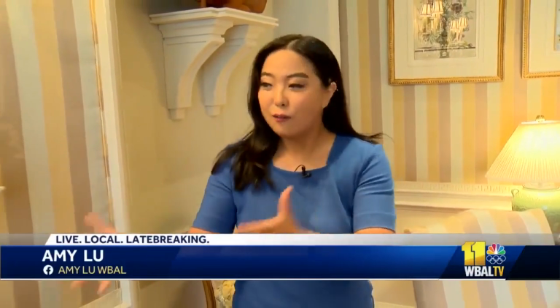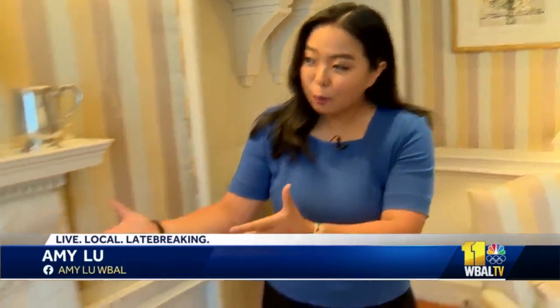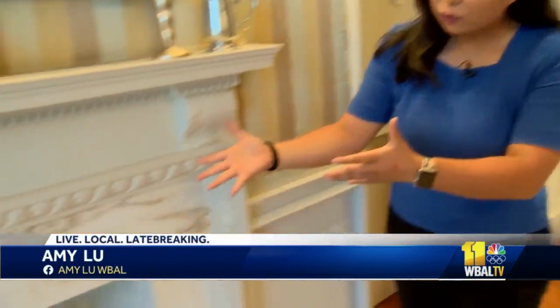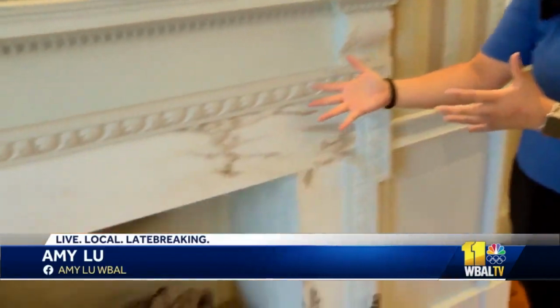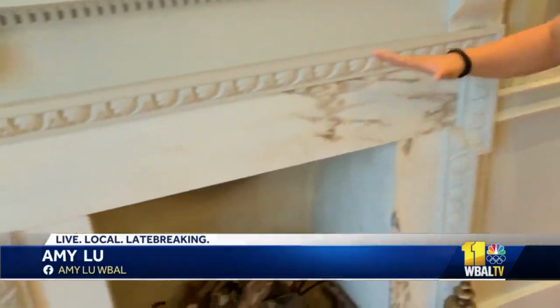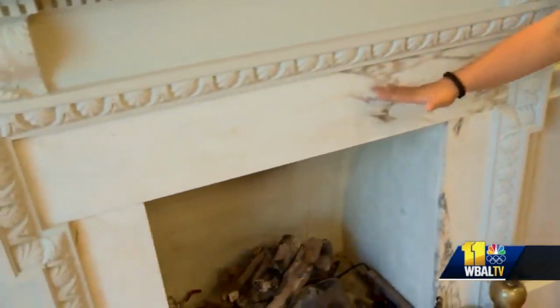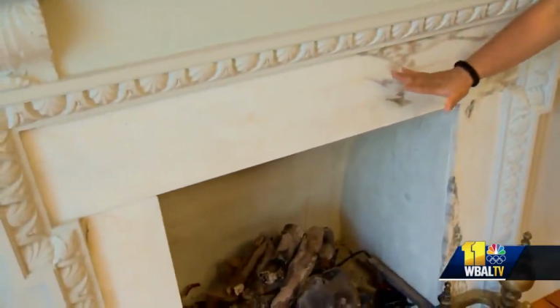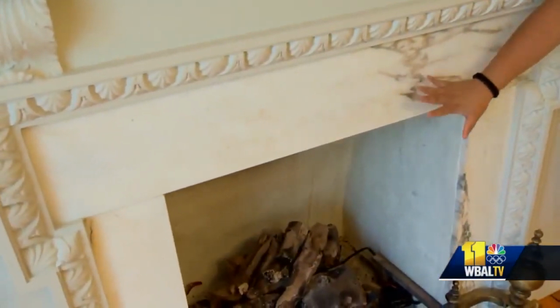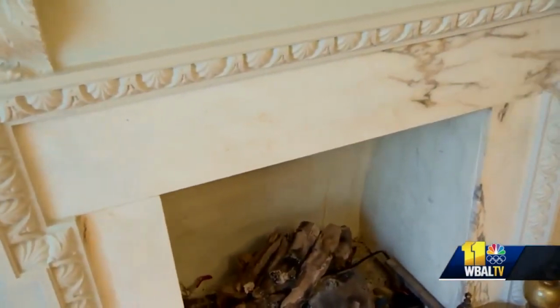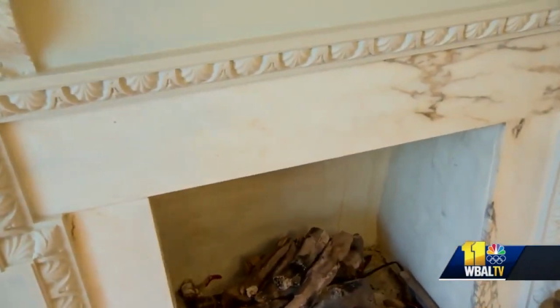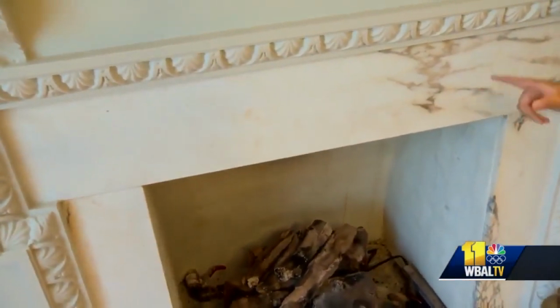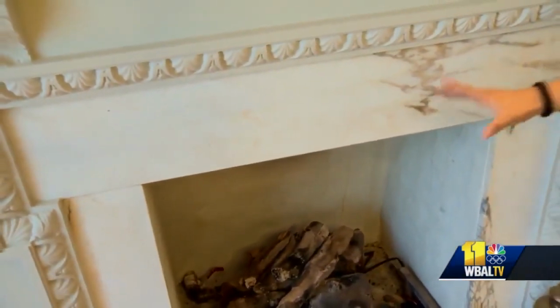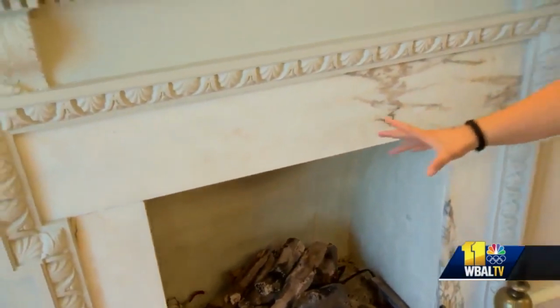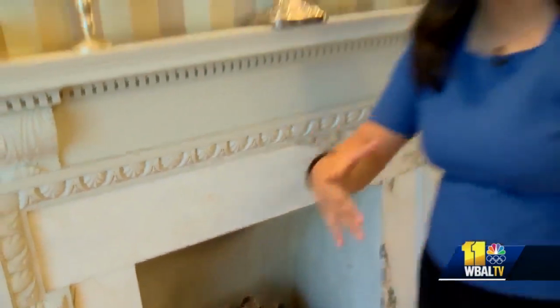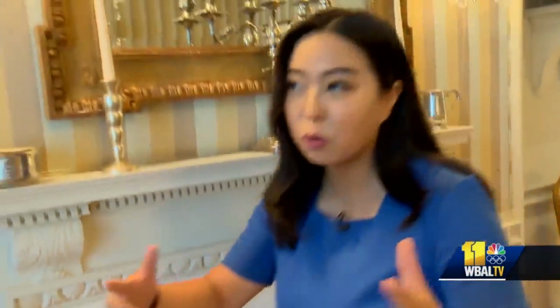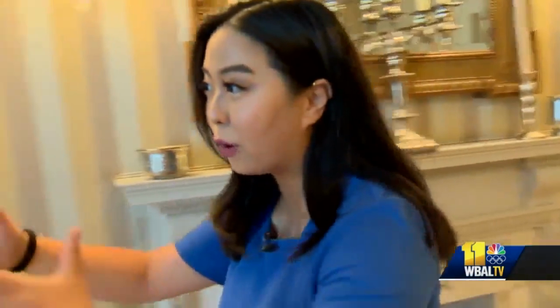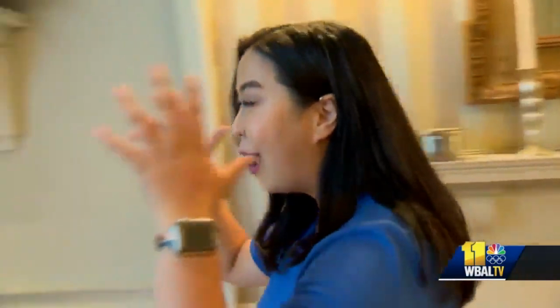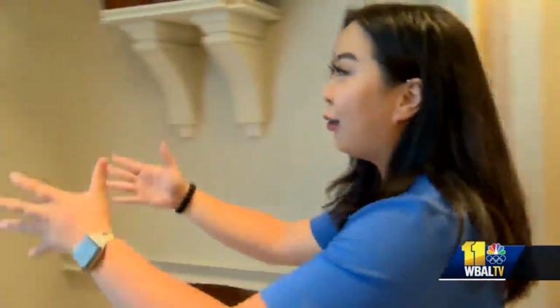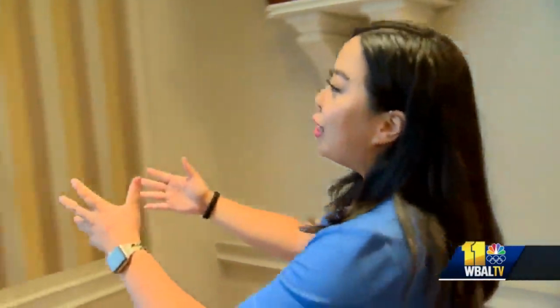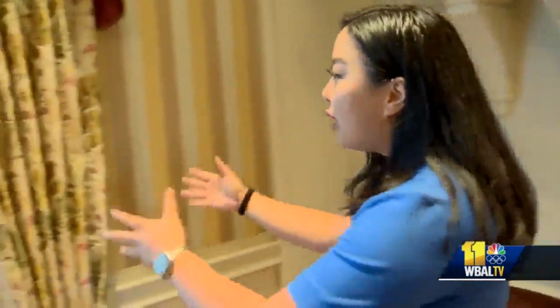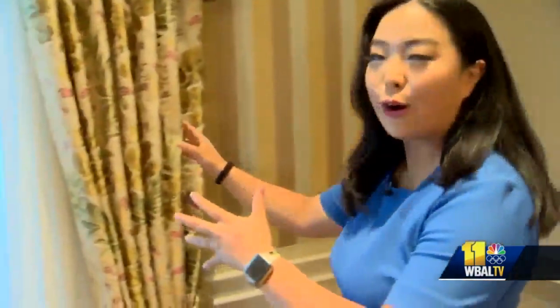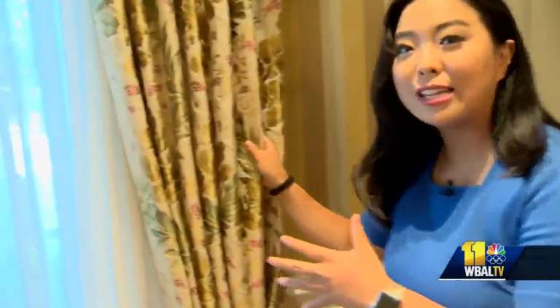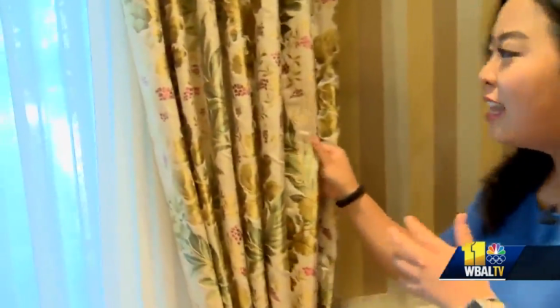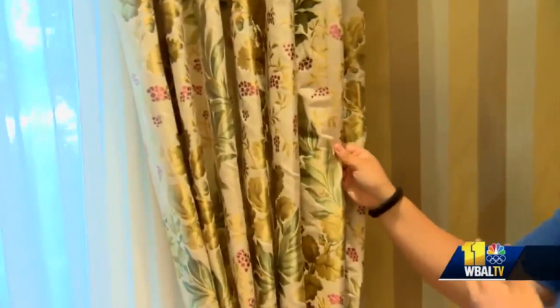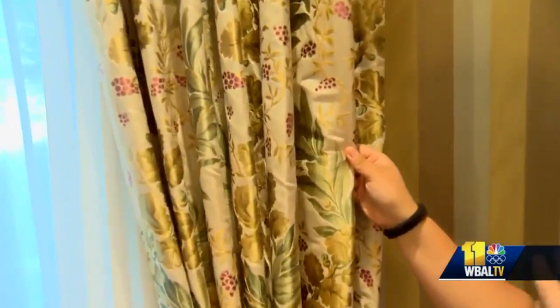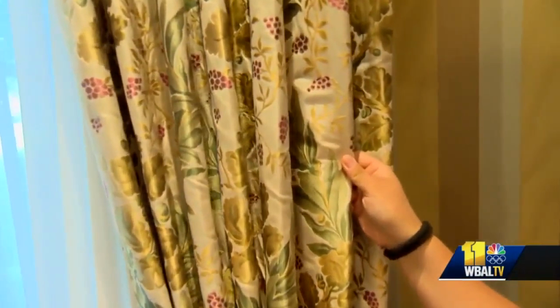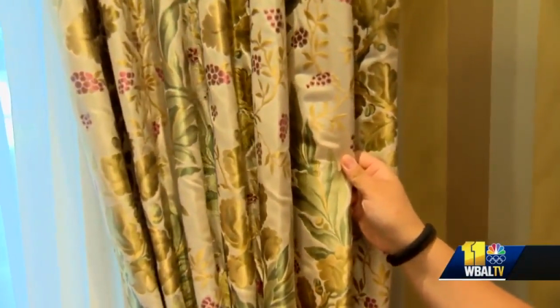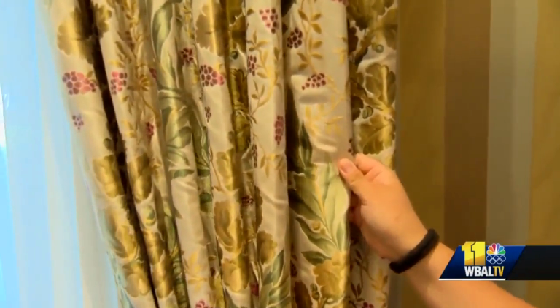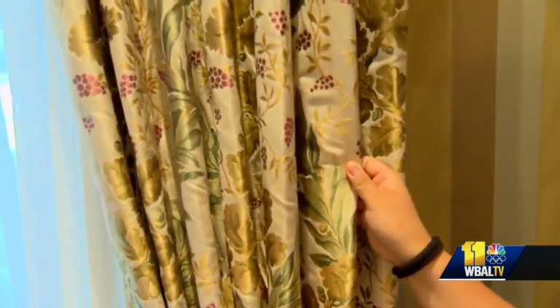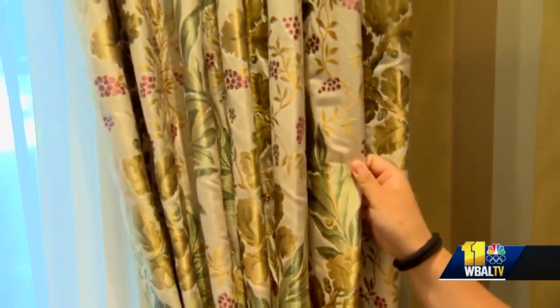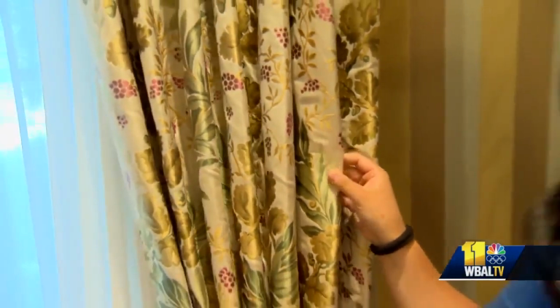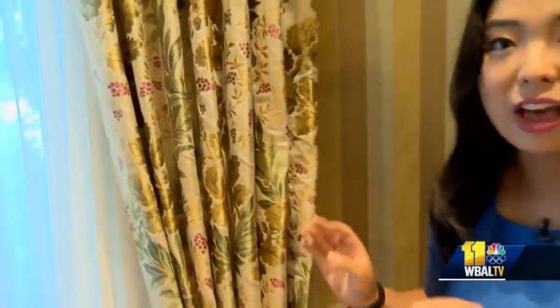This fireplace, for example, is Calcutta marble that comes from Michelangelo's quarry itself. And if you walk with me over here, take a look at these pleated curtains. These are licensed material from Marie Antoinette's dress itself.